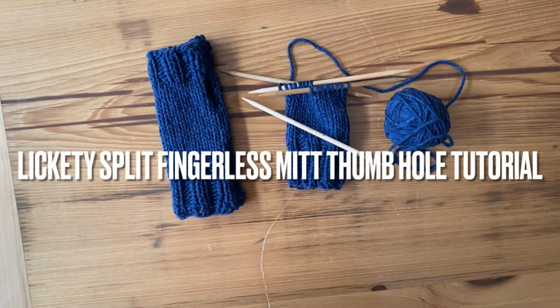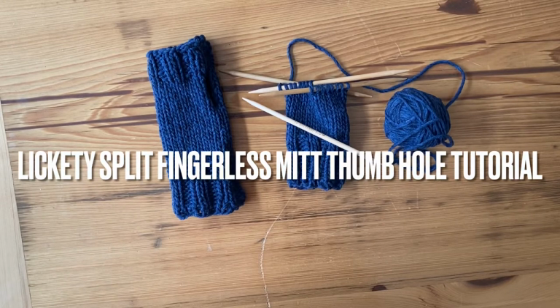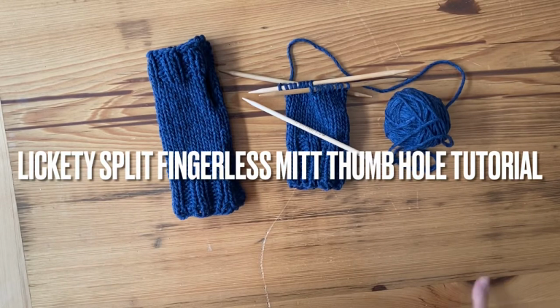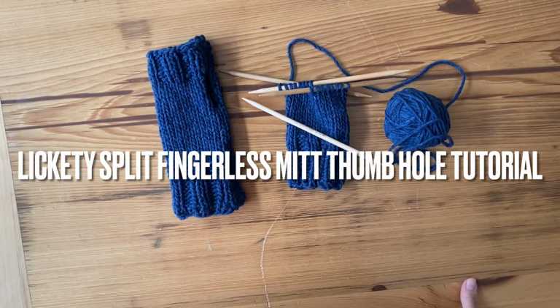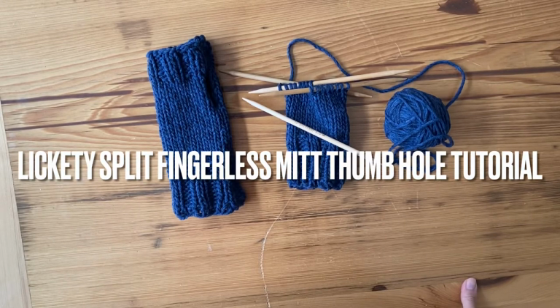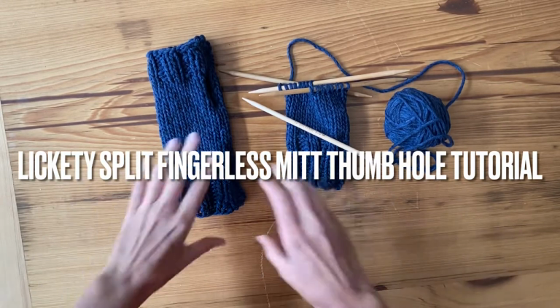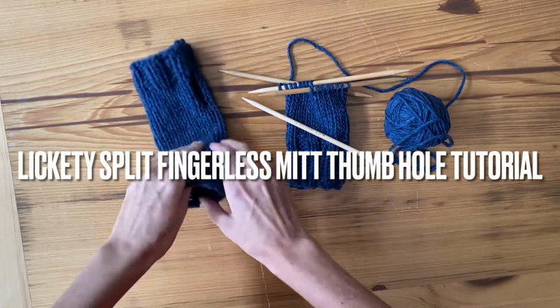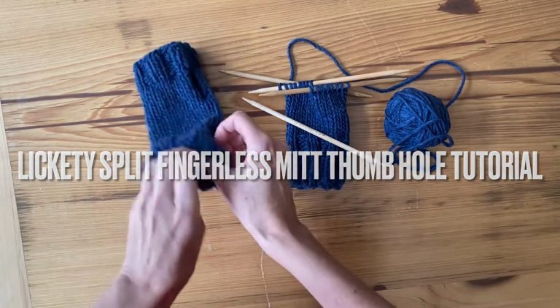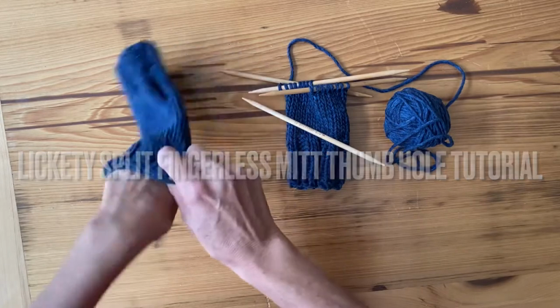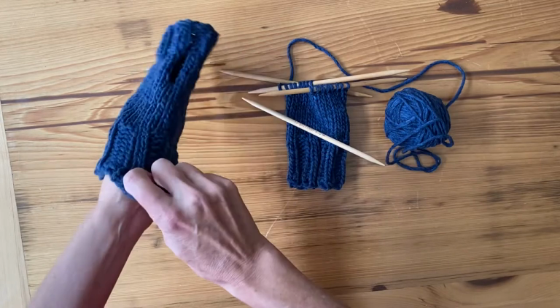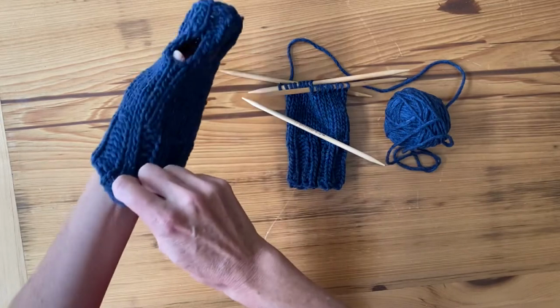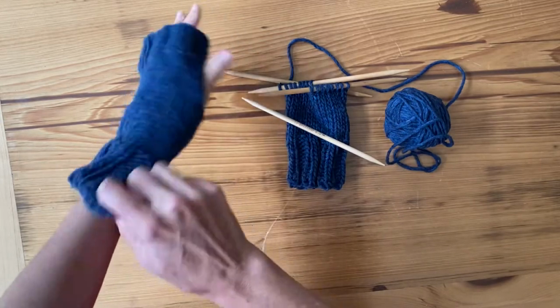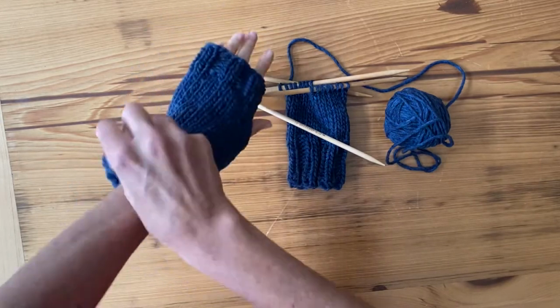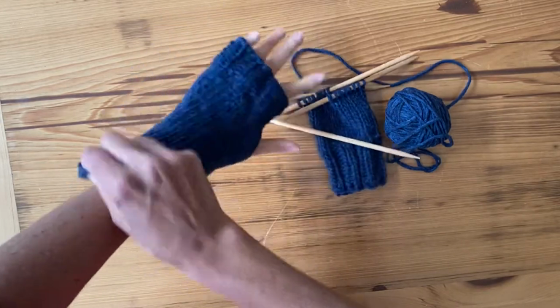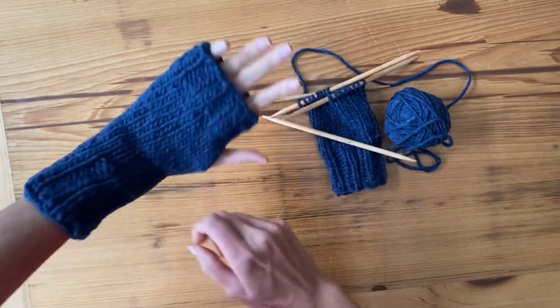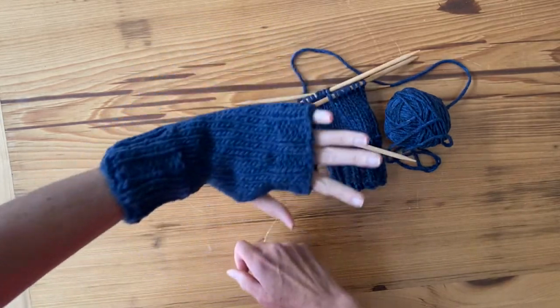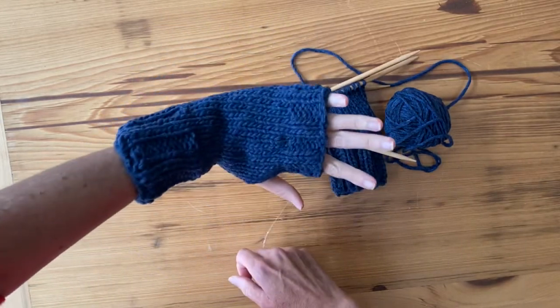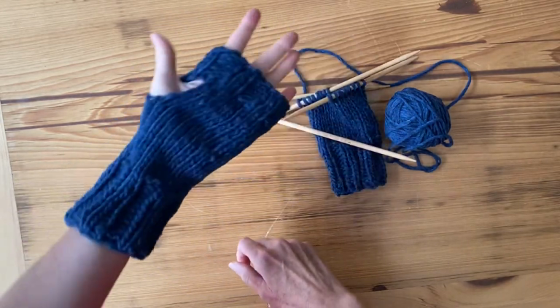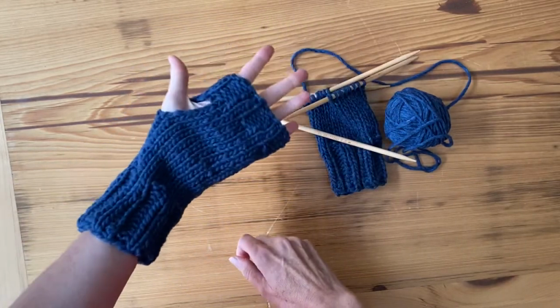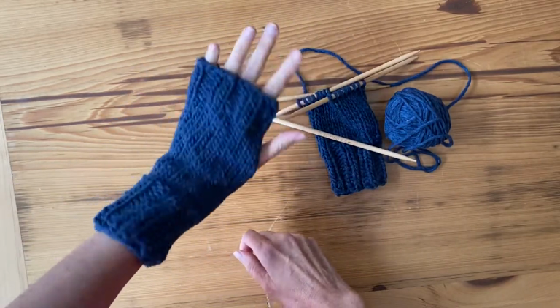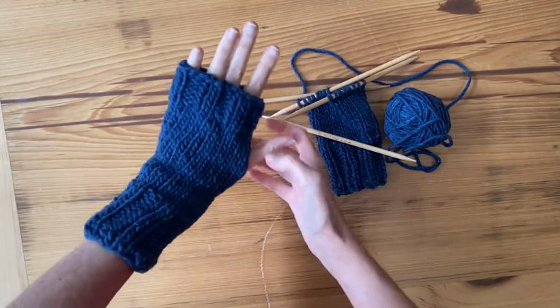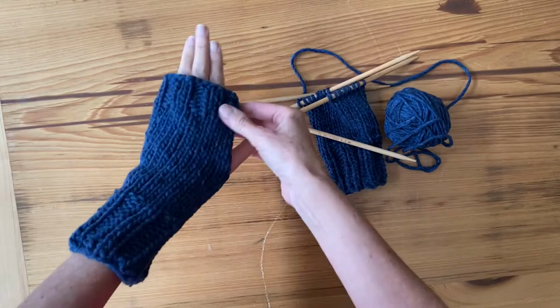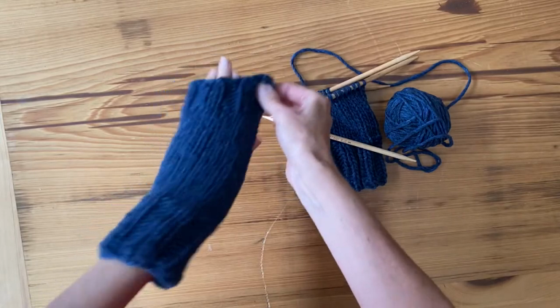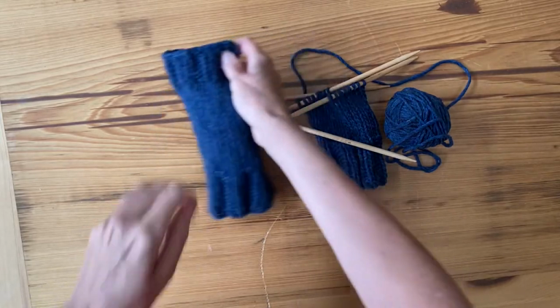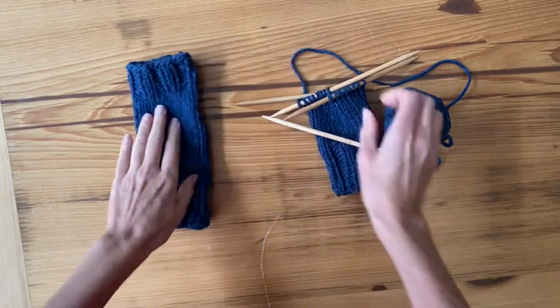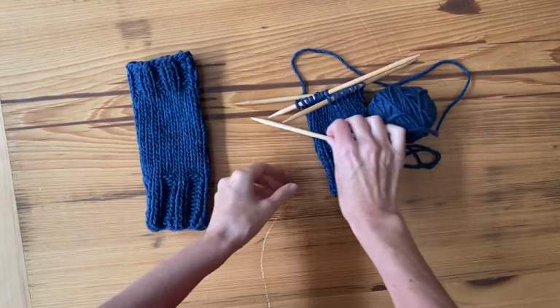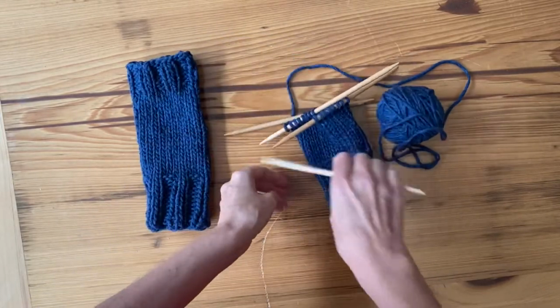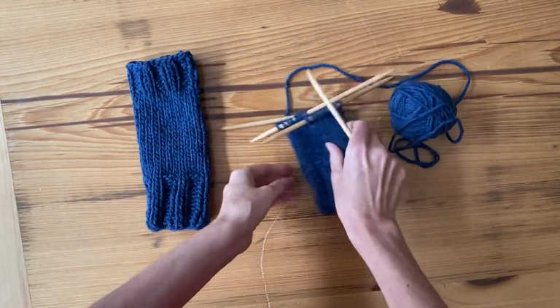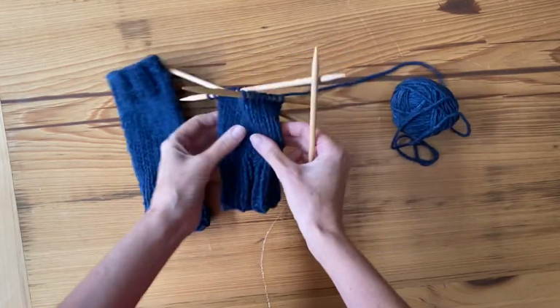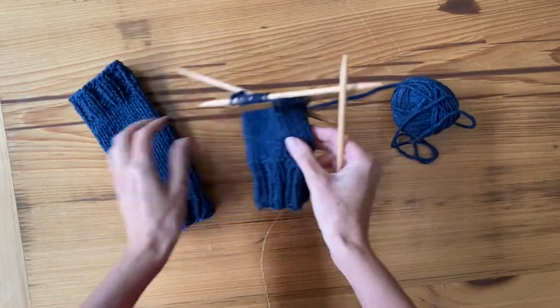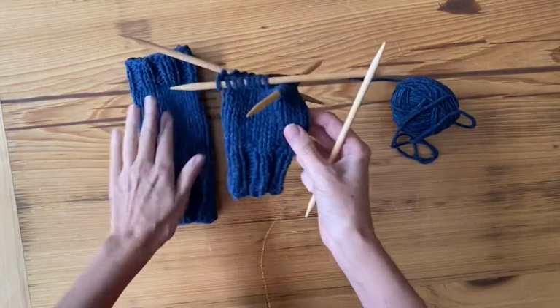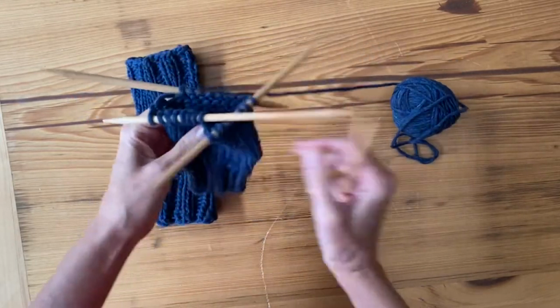I'm going to be showing you how to do the thumb hole on the lickety-split fingerless mitts, which is a free pattern on the Knit Cafe's blog. I have the mitten here done up to where the thumb hole is meant to be.